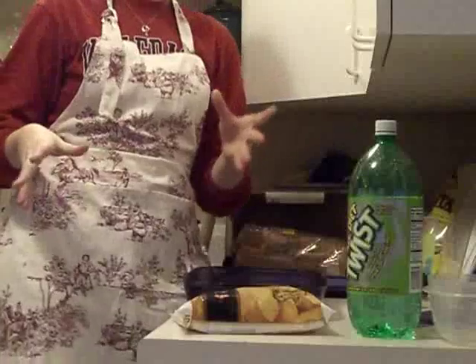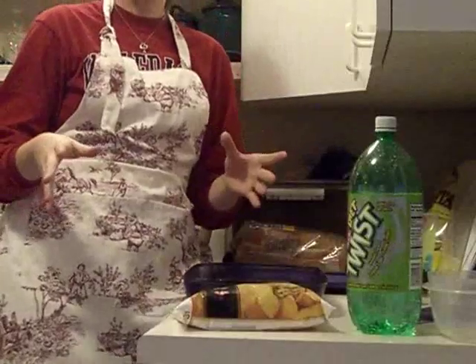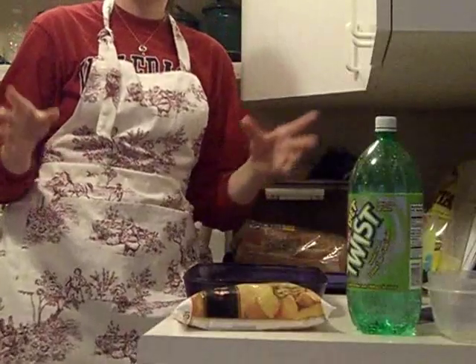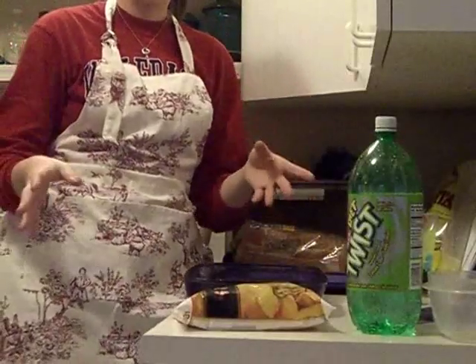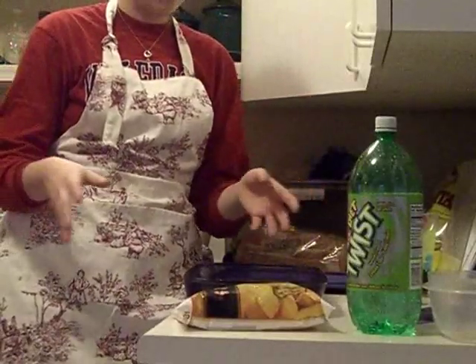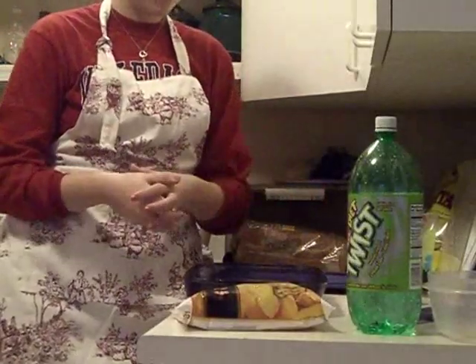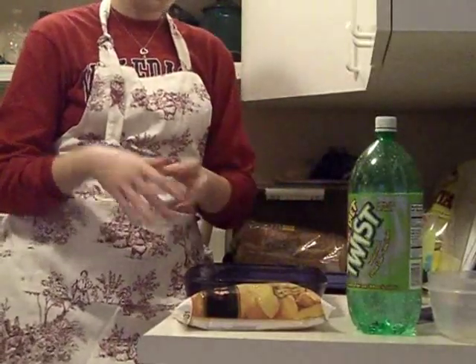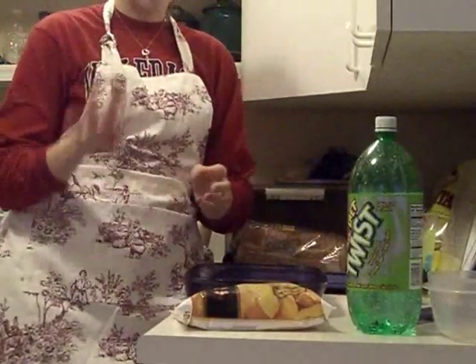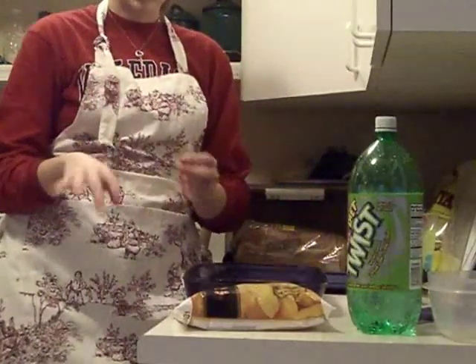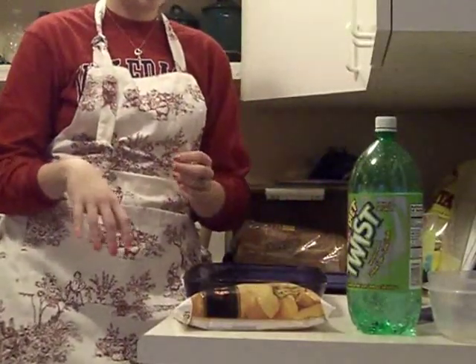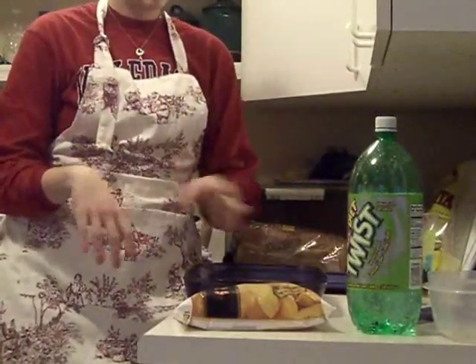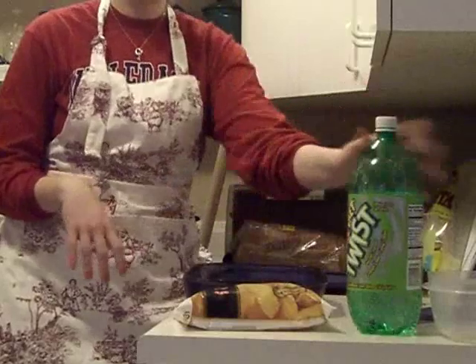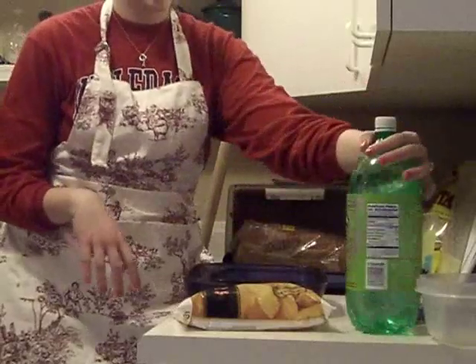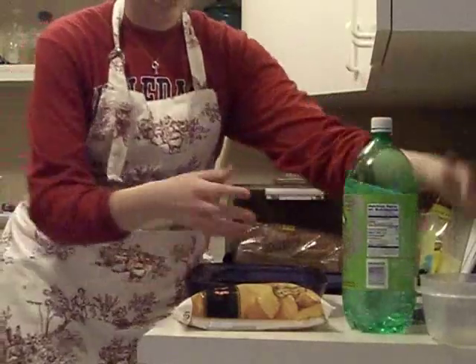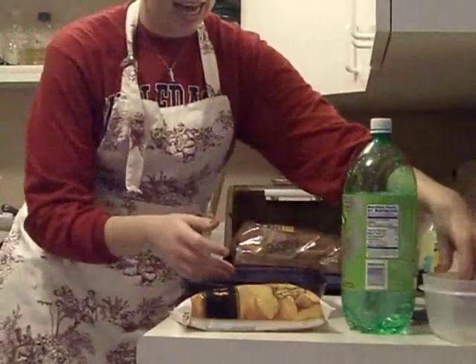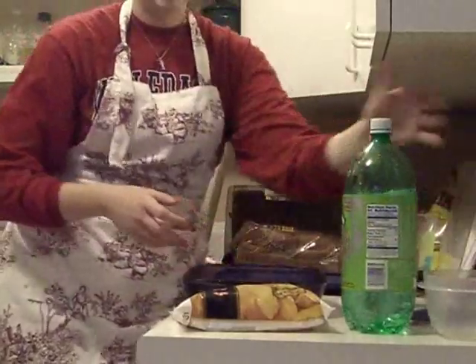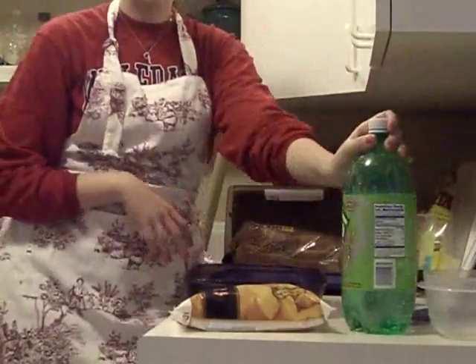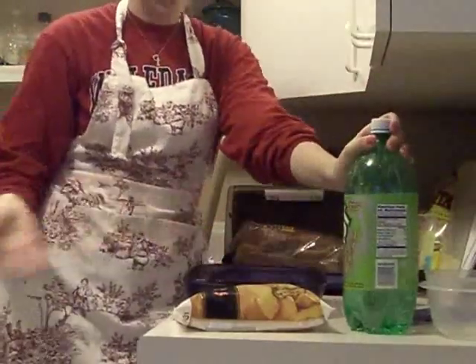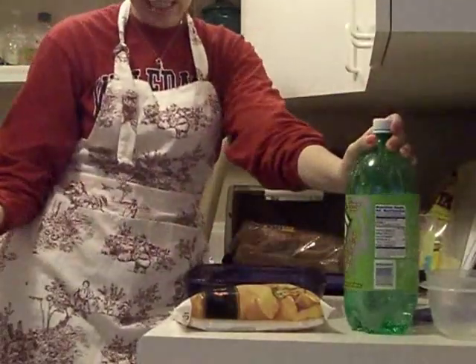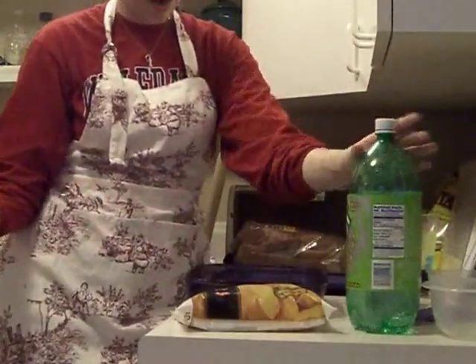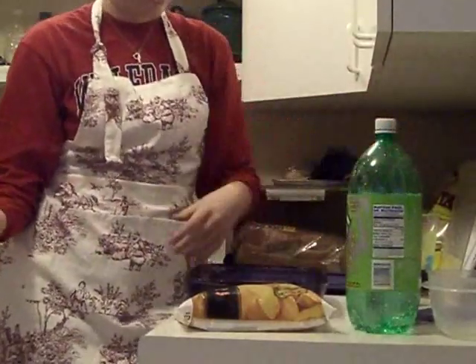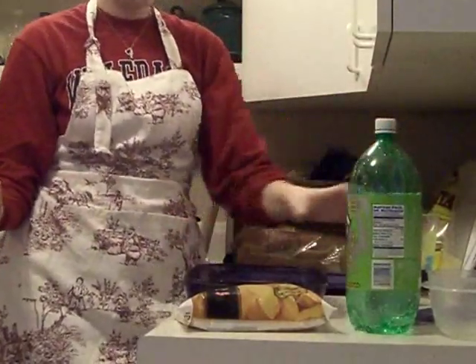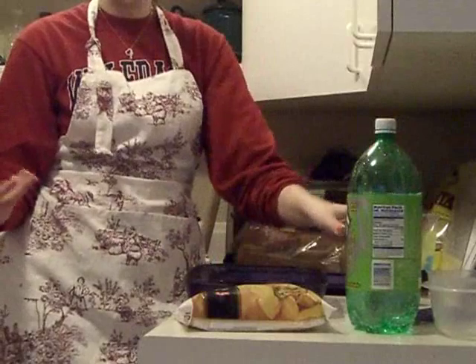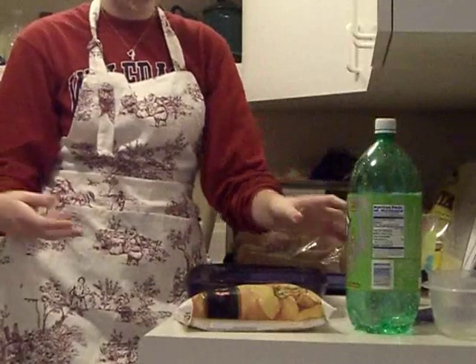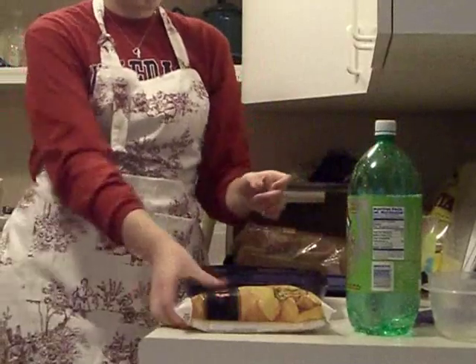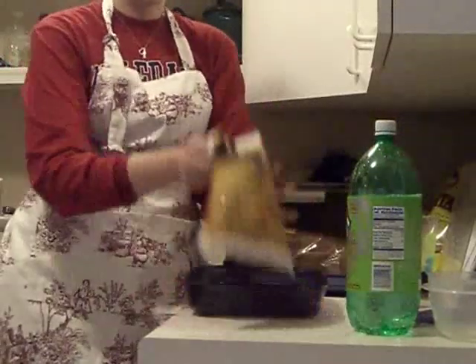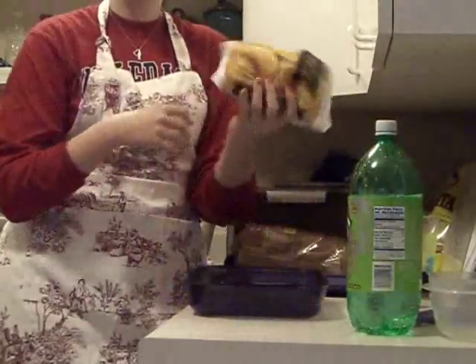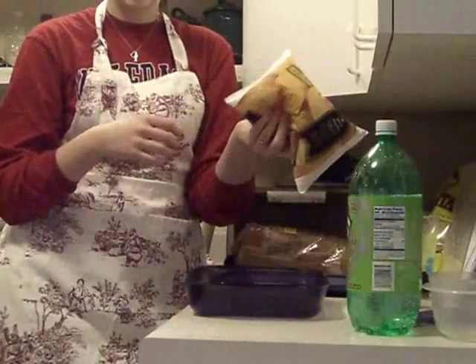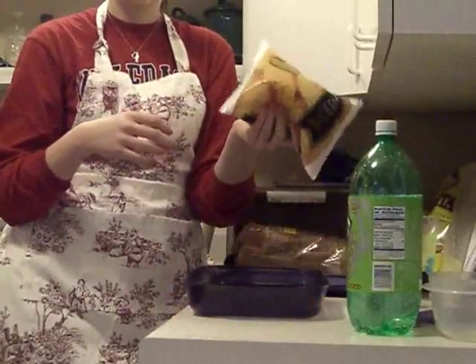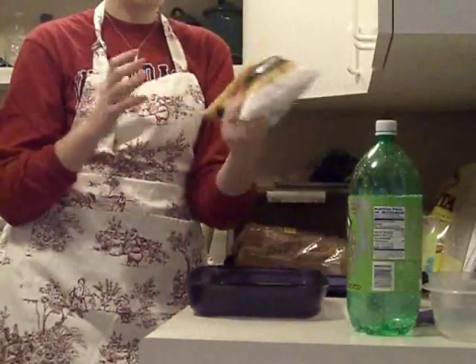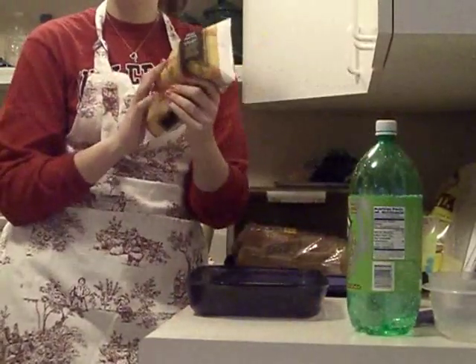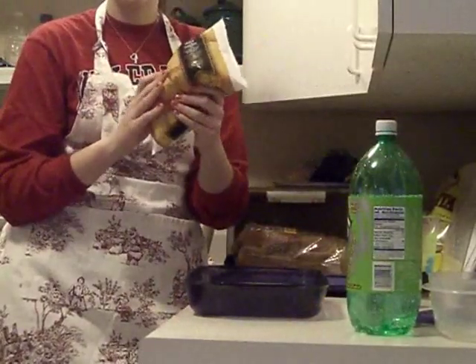Hey everybody, so I'm just doing my quick peach cobbler. Just four ingredients that you need for this. I just have a generic diet light soda, like diet Sprite — you only need 12 ounces of that. And just a bag of sliced peaches is what I'm using.